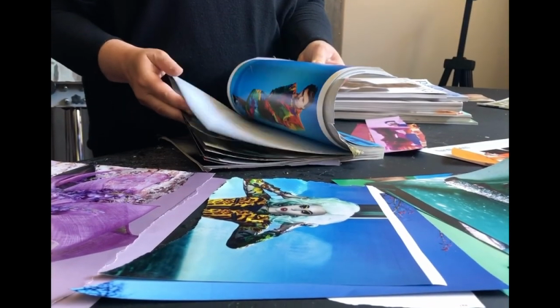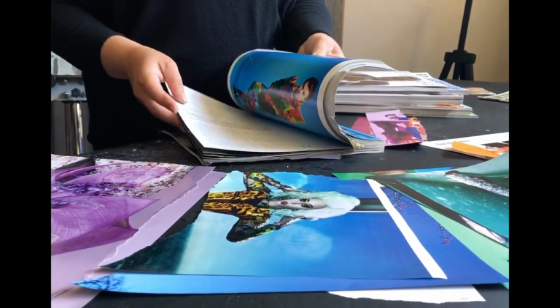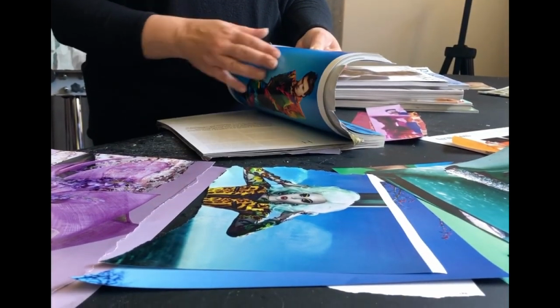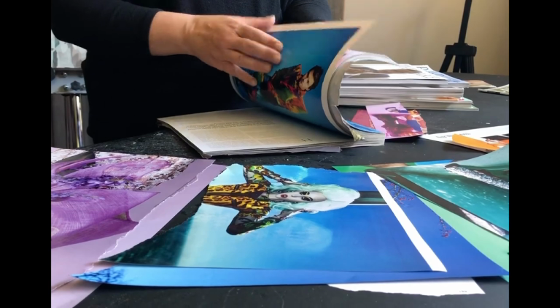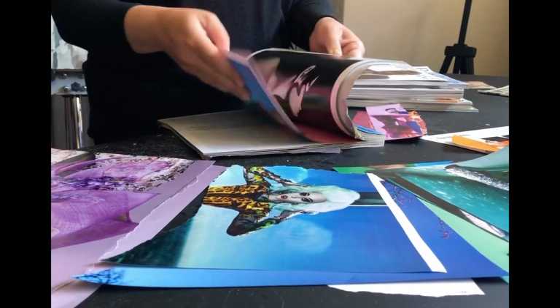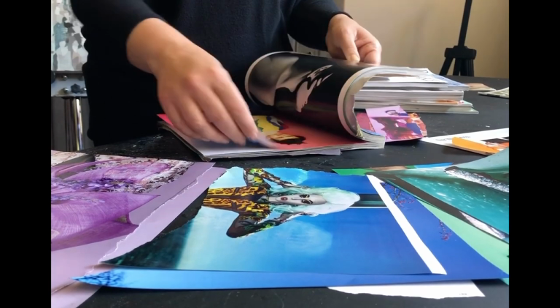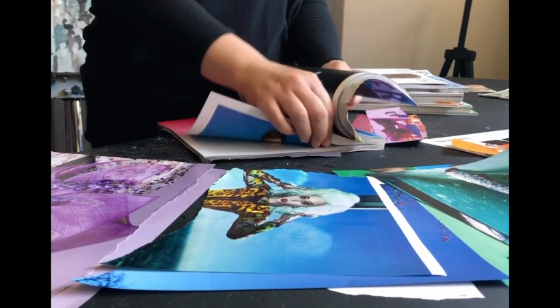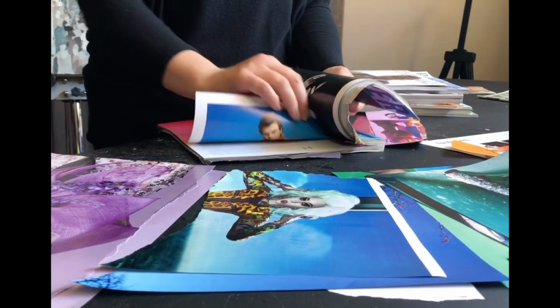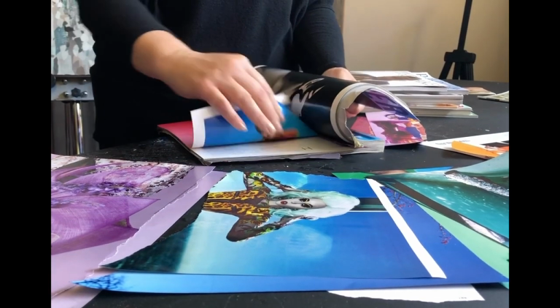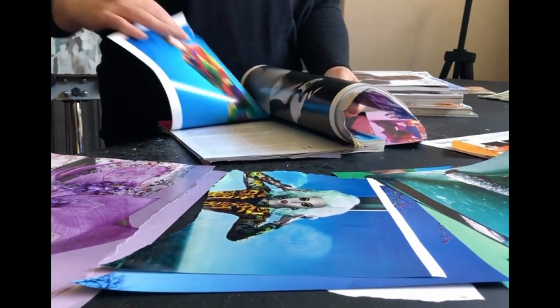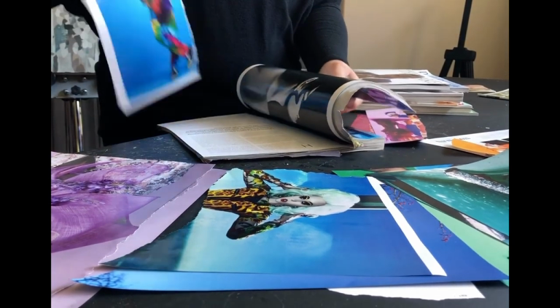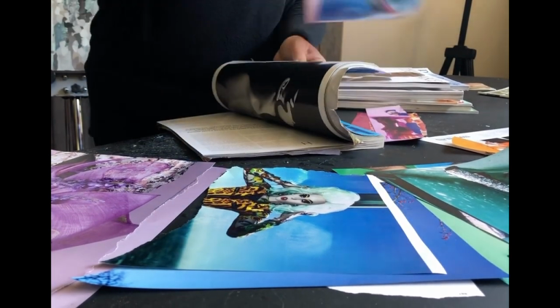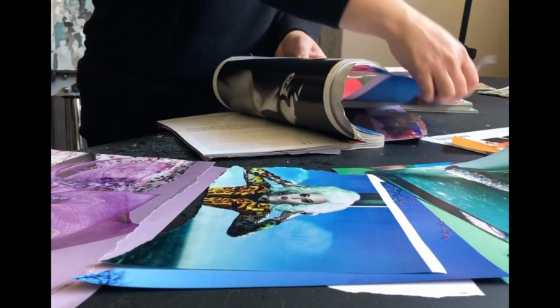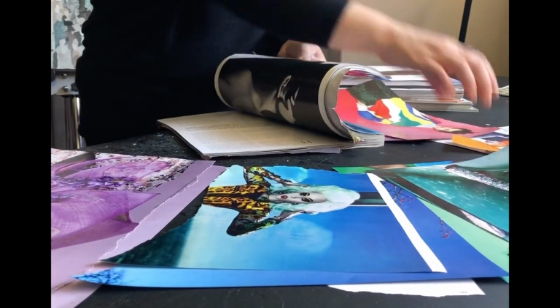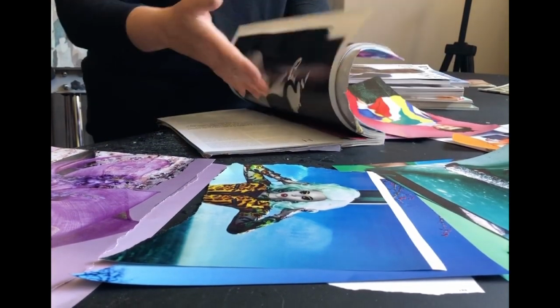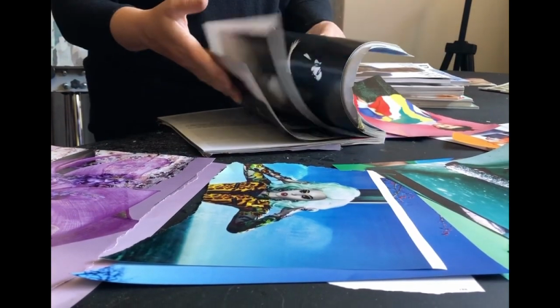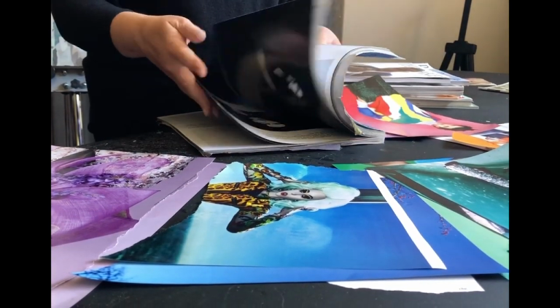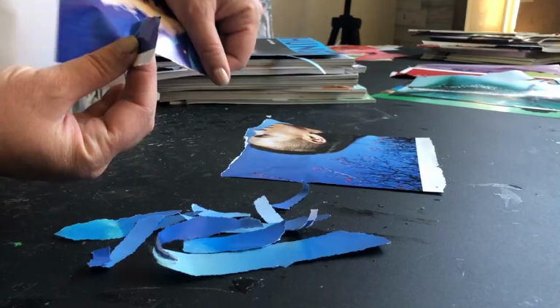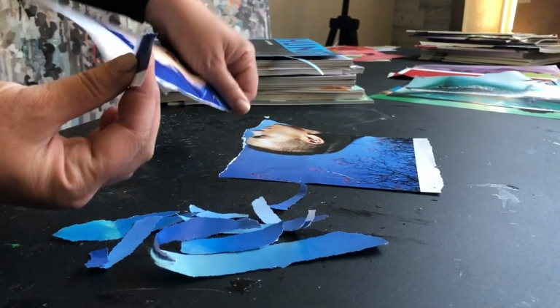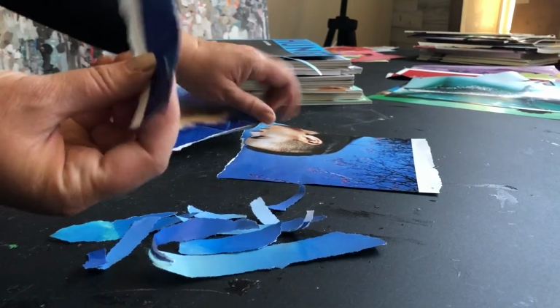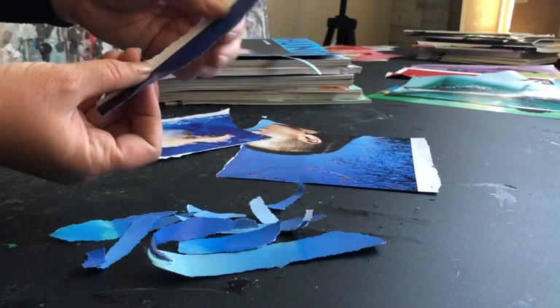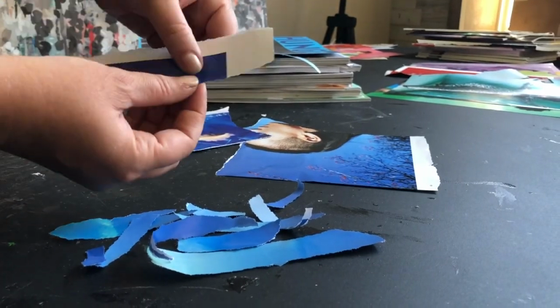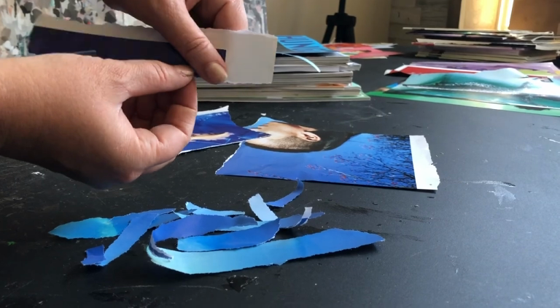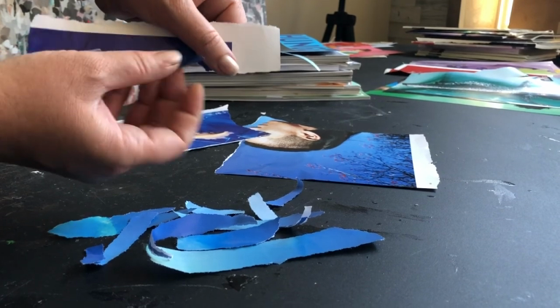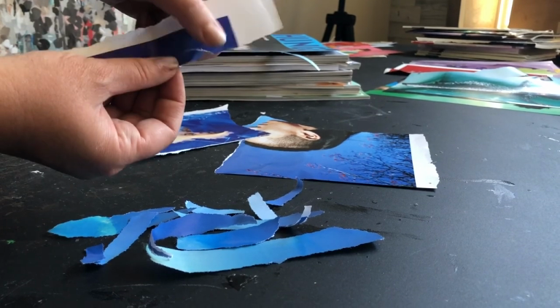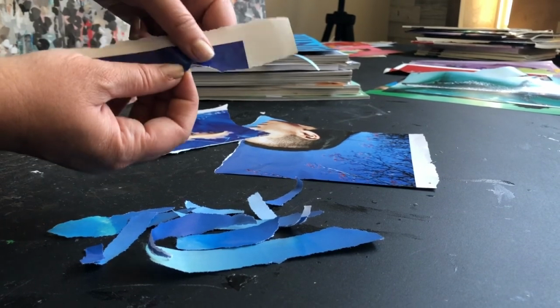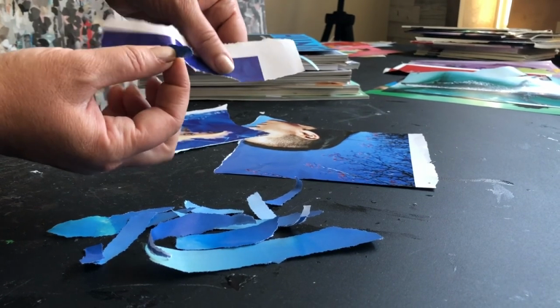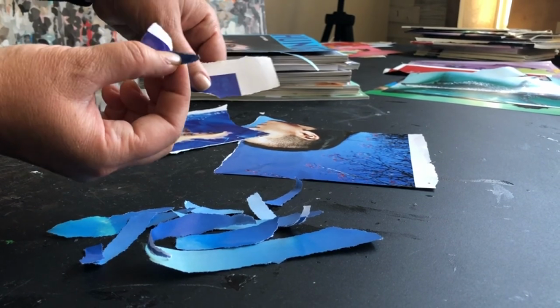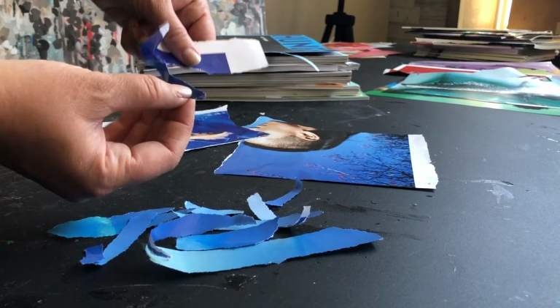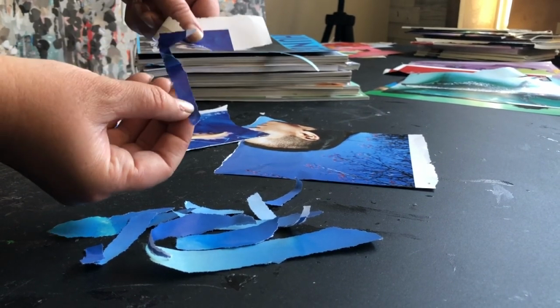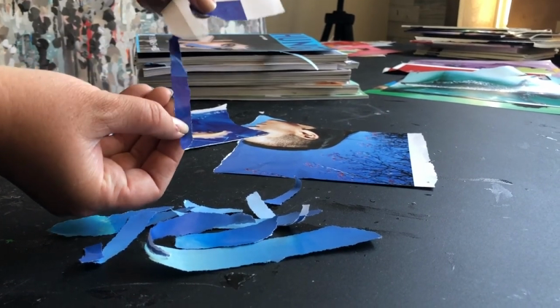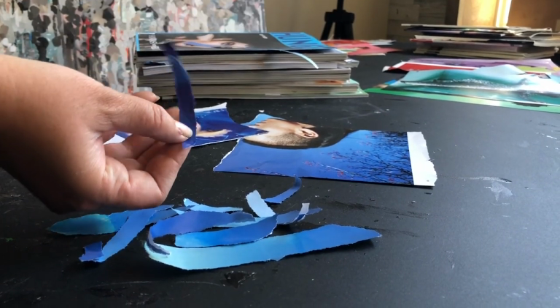My love of the outdoors and adventure — including hiking, gardening, yoga, and photography — inspire many of my compositions.